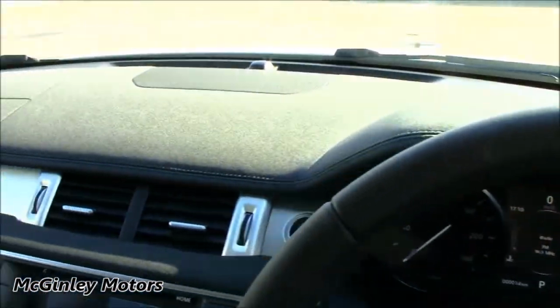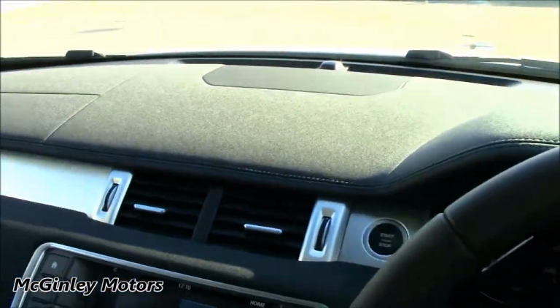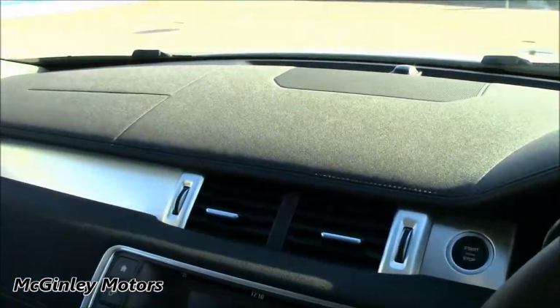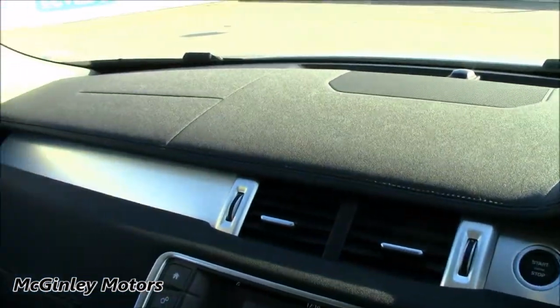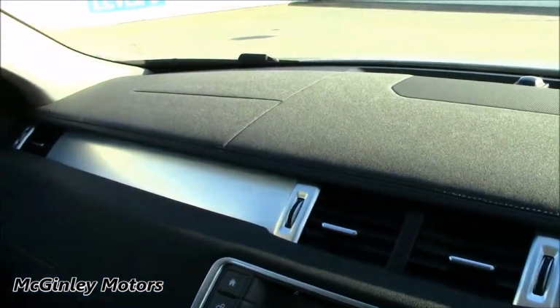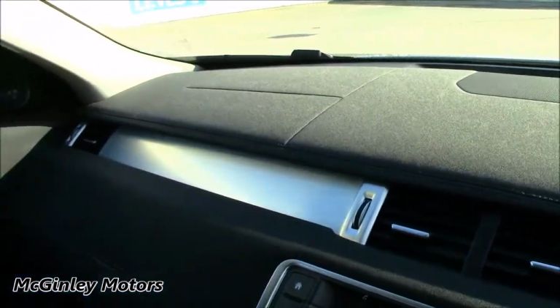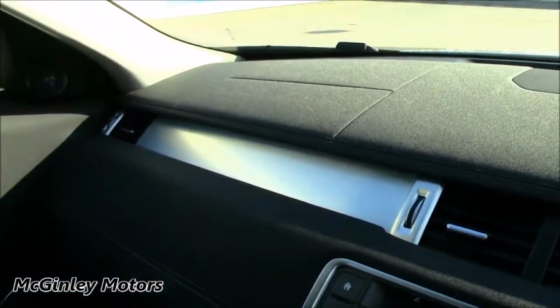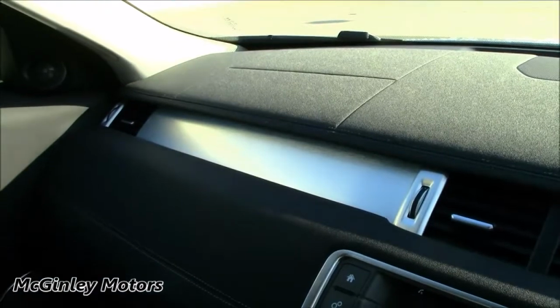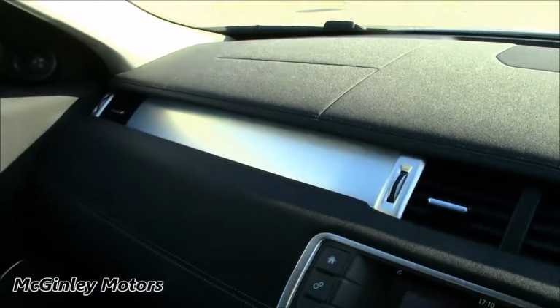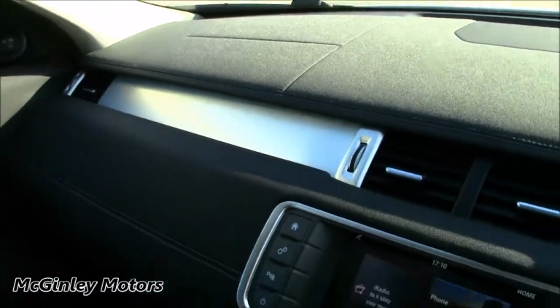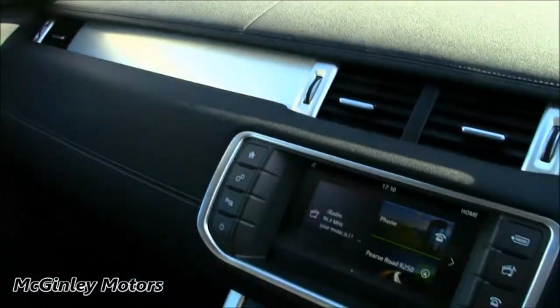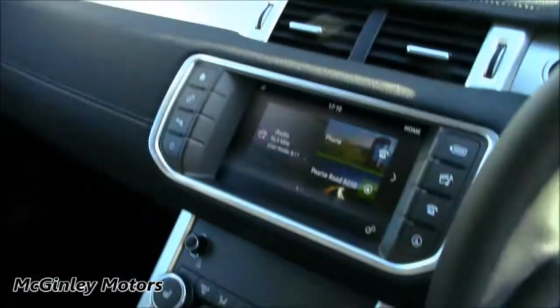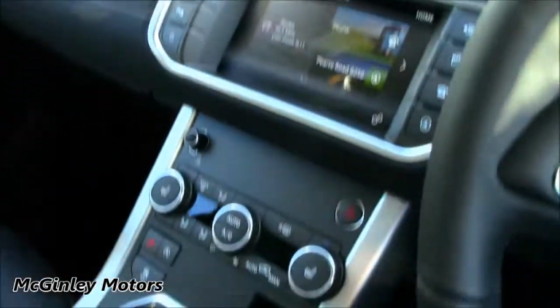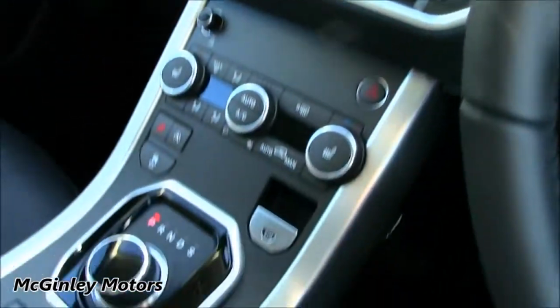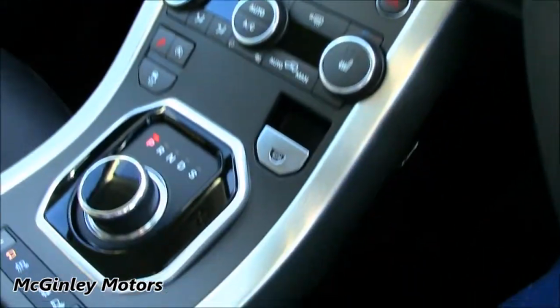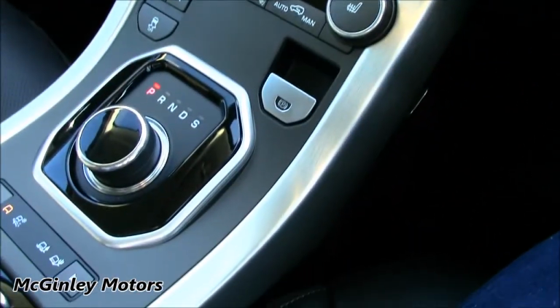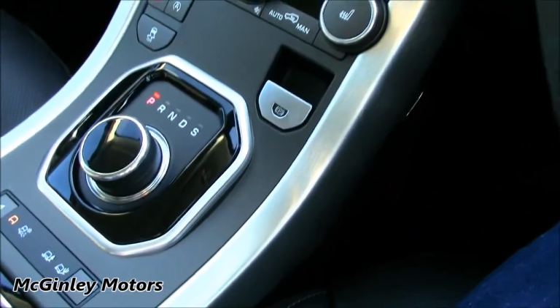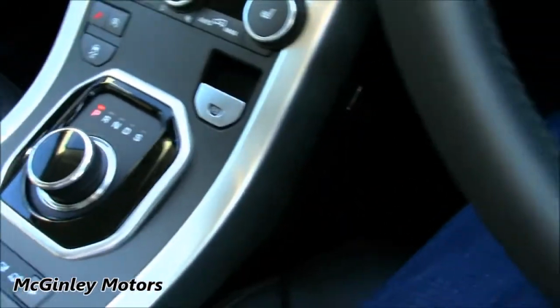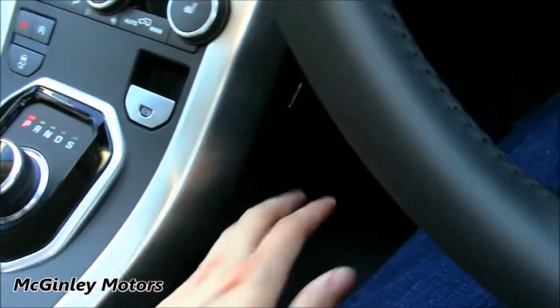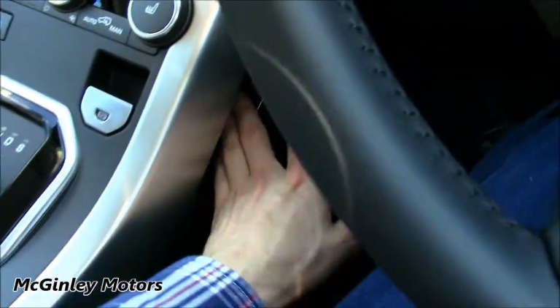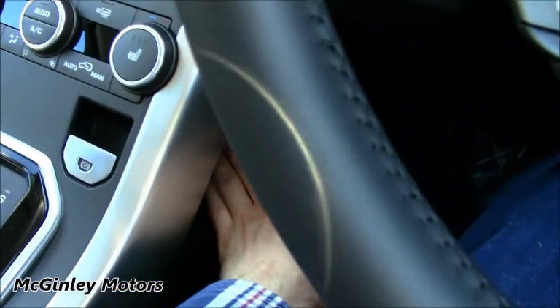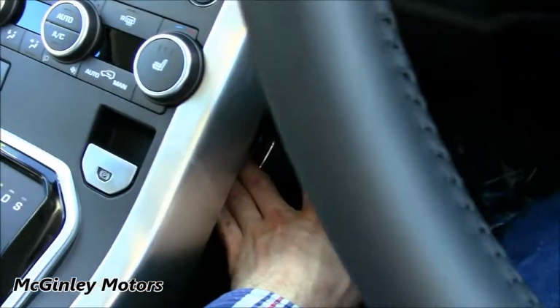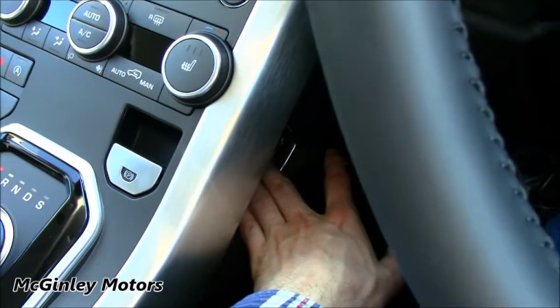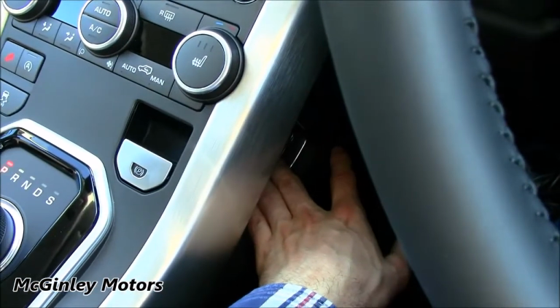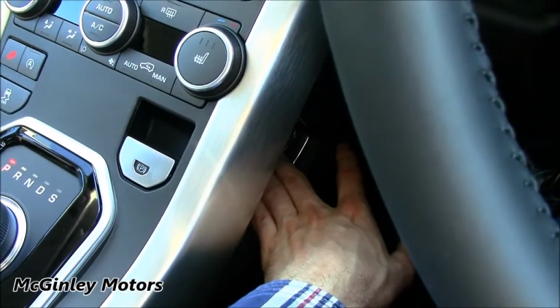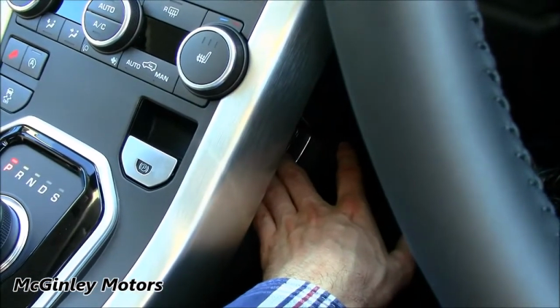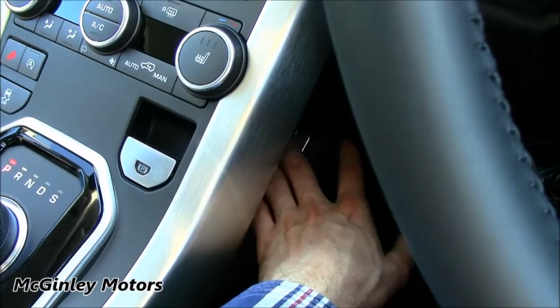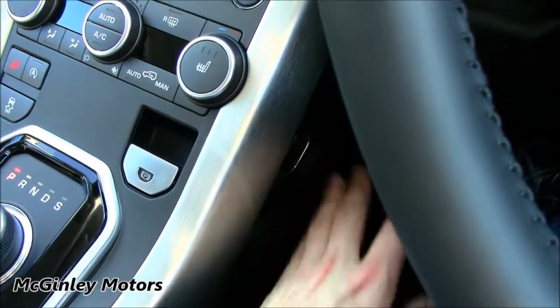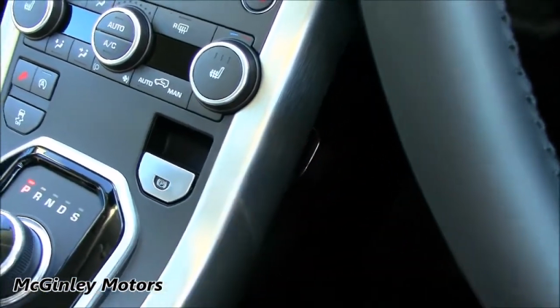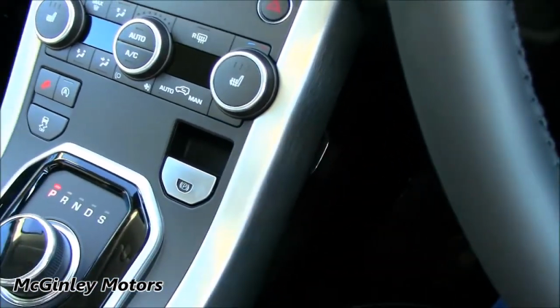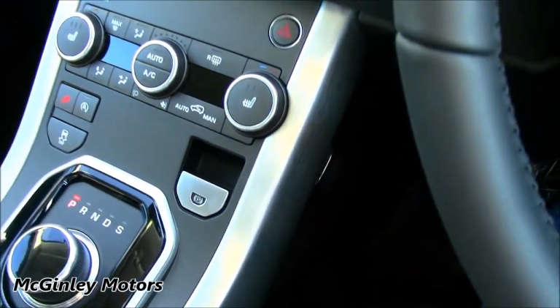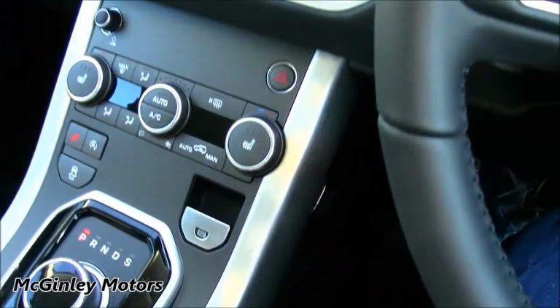Inside the Evoque comes as standard with this brushed aluminium trim, which you can also find down here in this floating centre console. The console also has a storage area located just down here, which is lit by LED lighting.